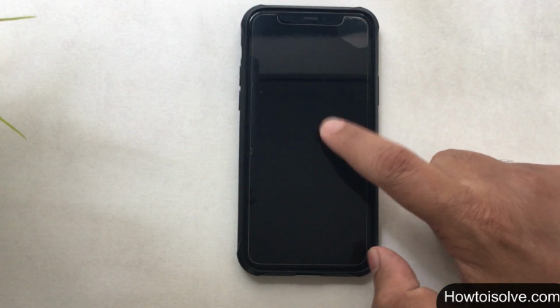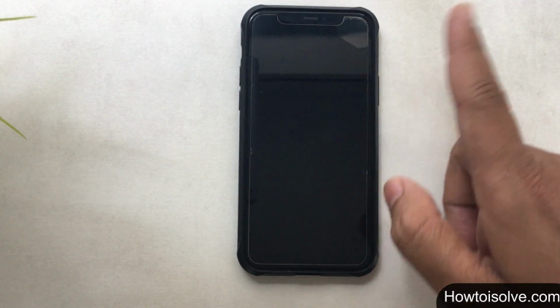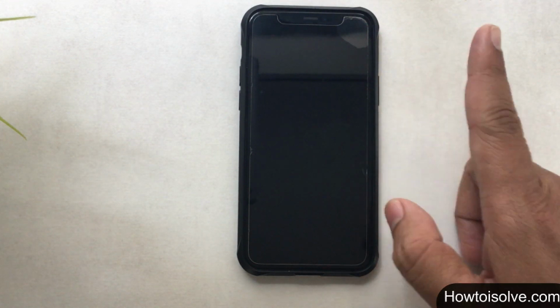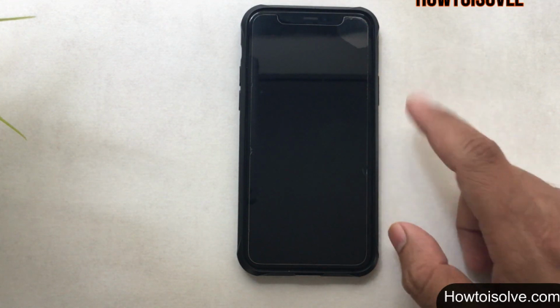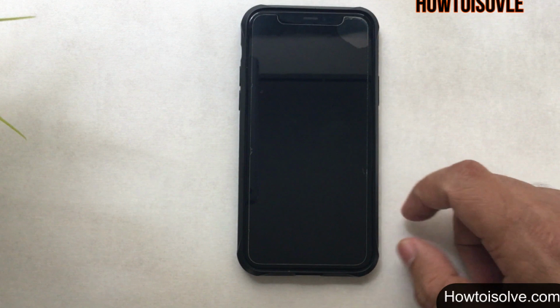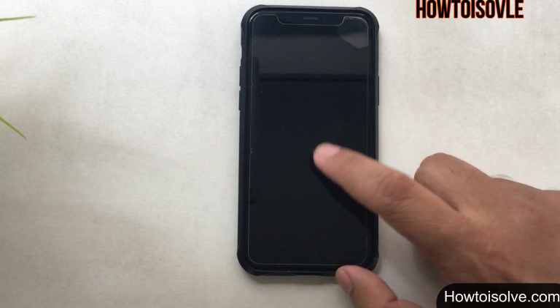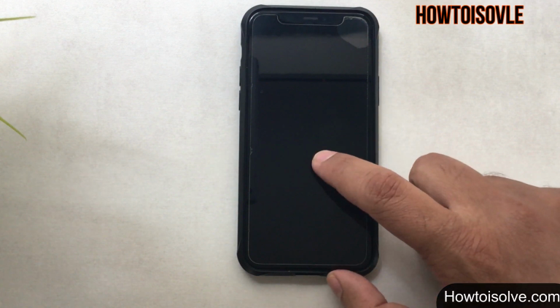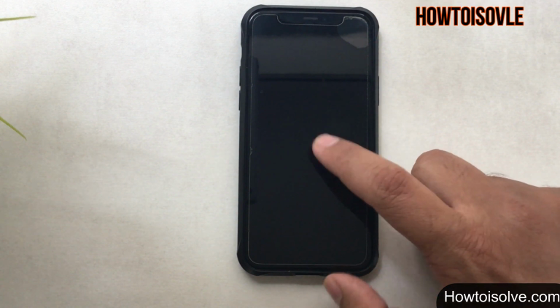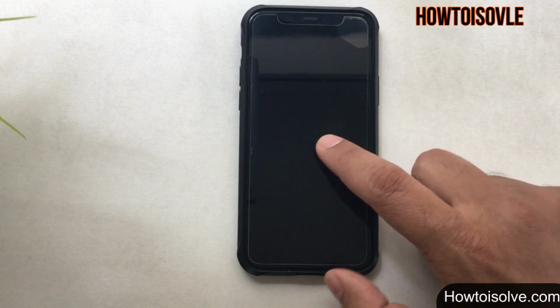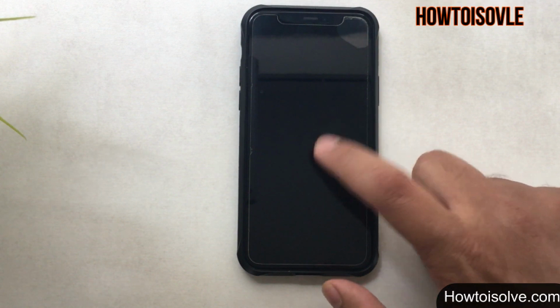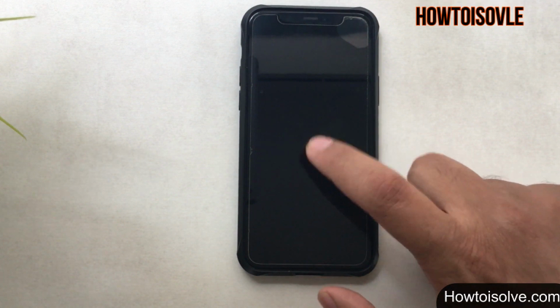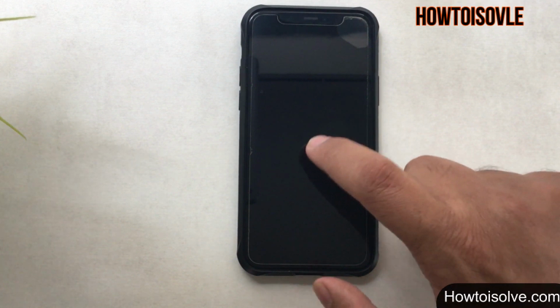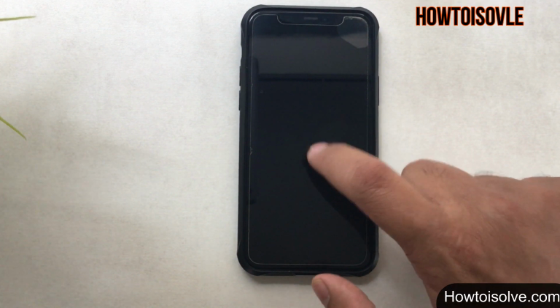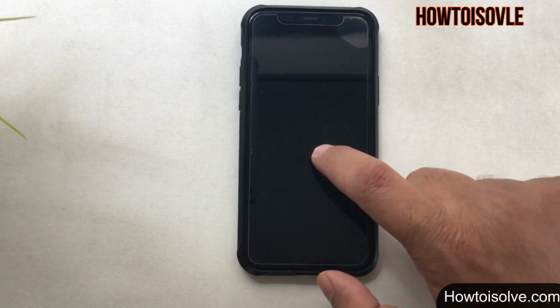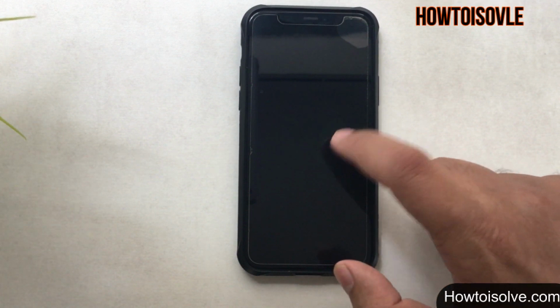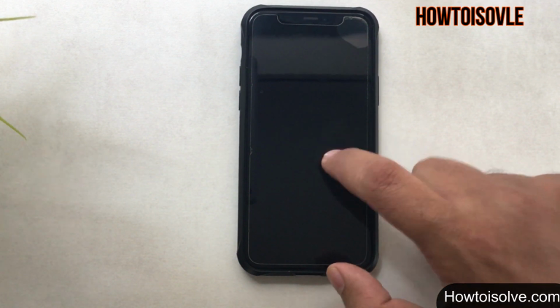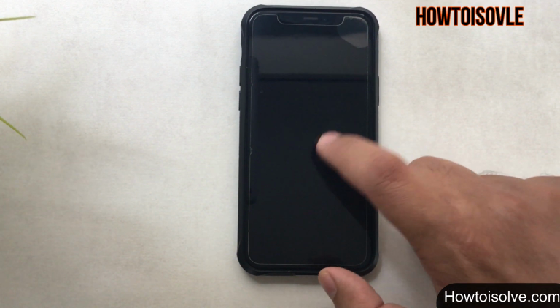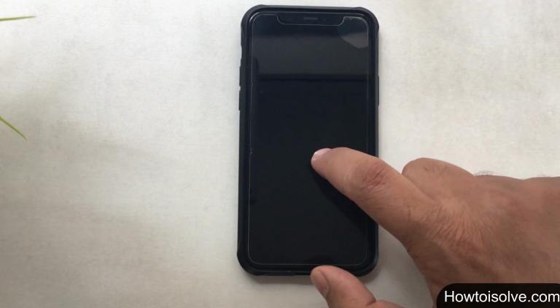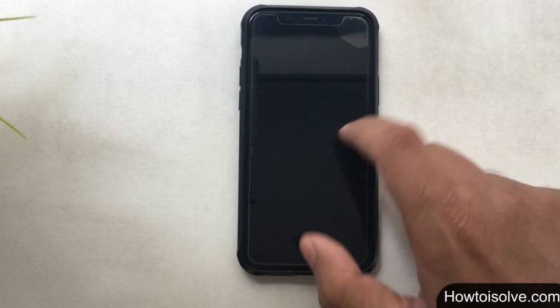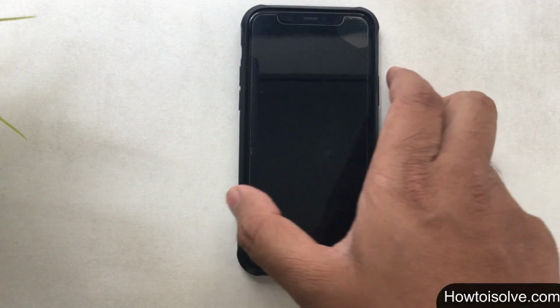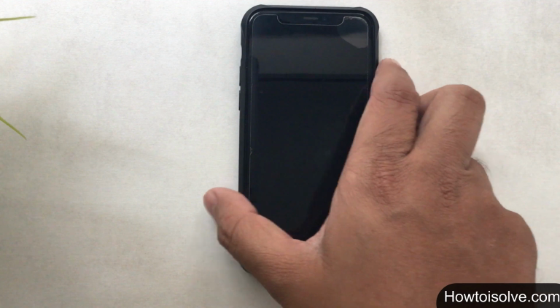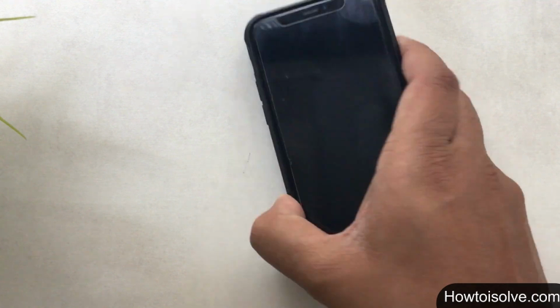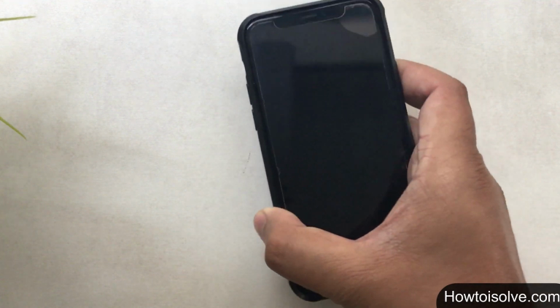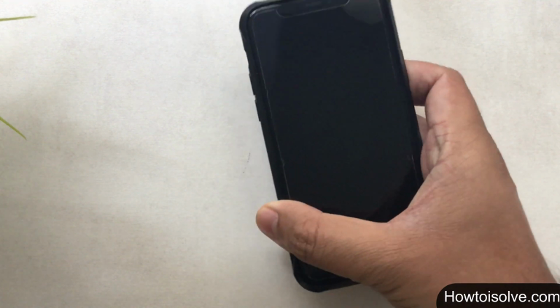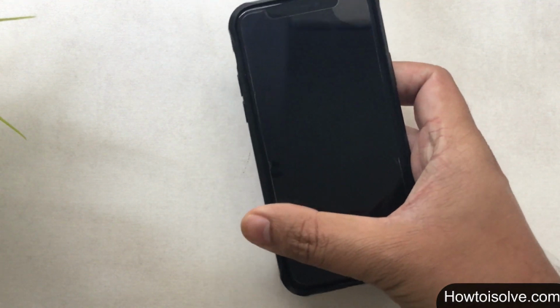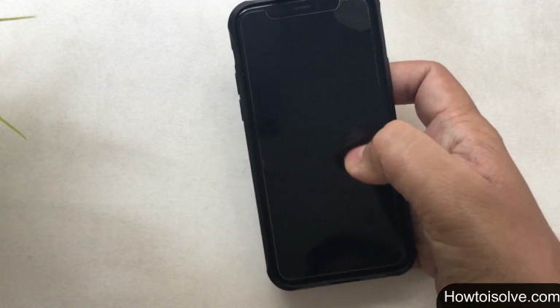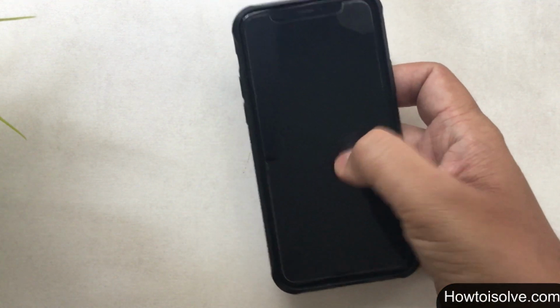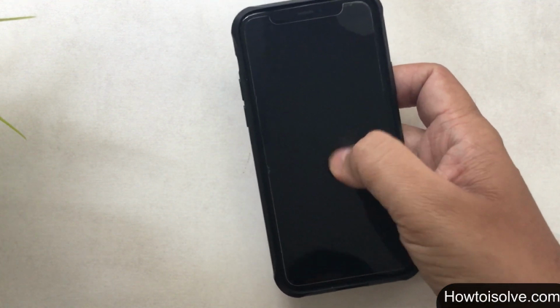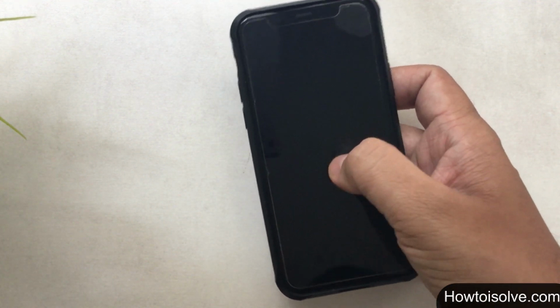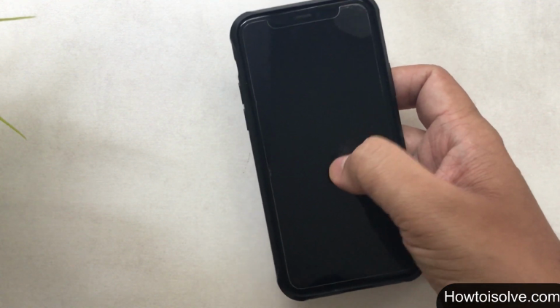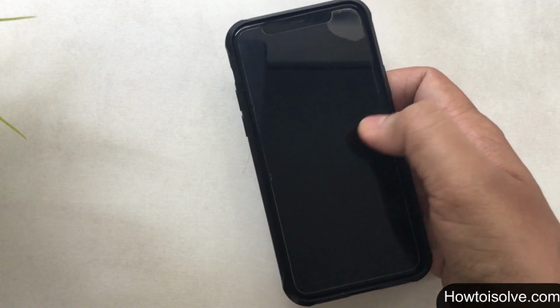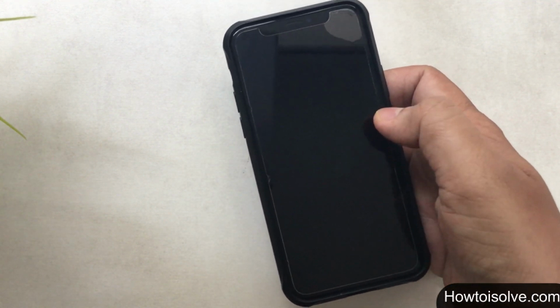Here on this channel you can get the fix for all about iPhone stuck on a black screen with a spinning wheel. It may be either a software or a possible hardware issue.